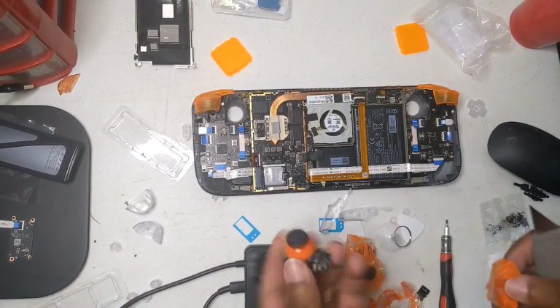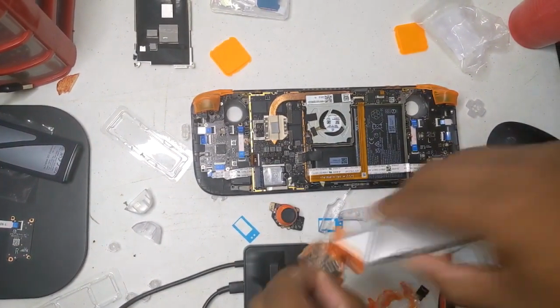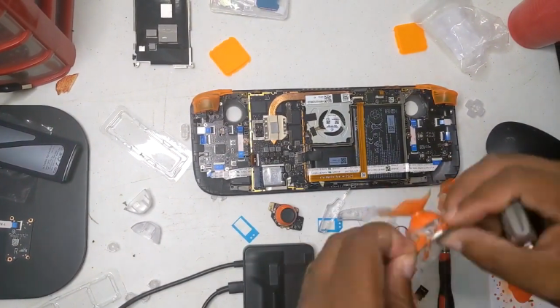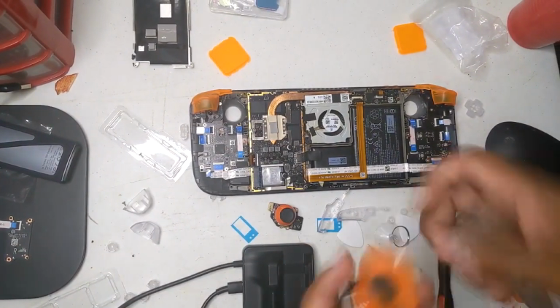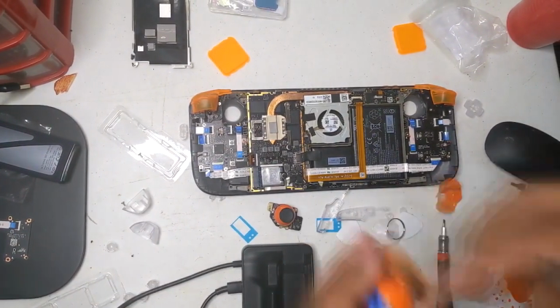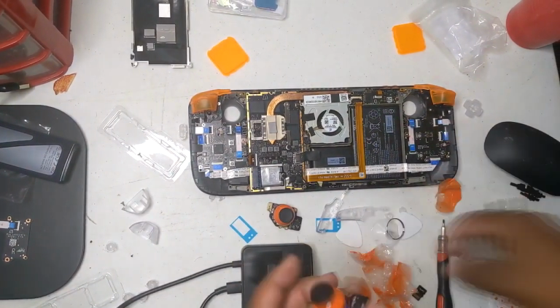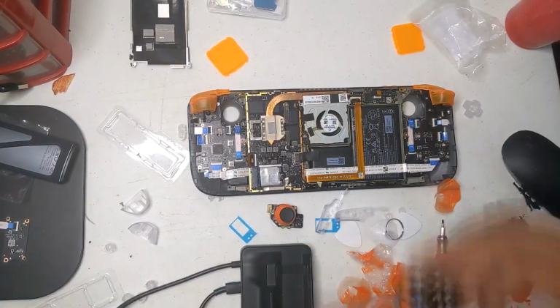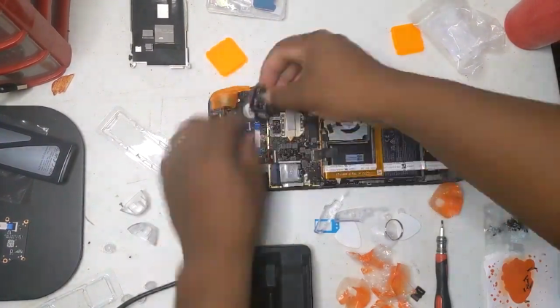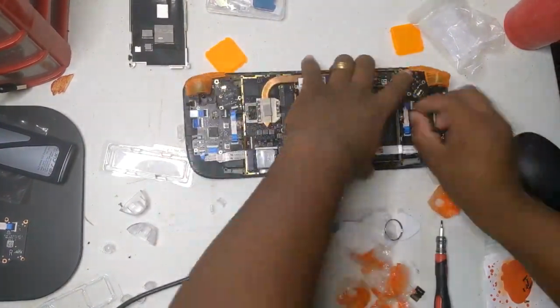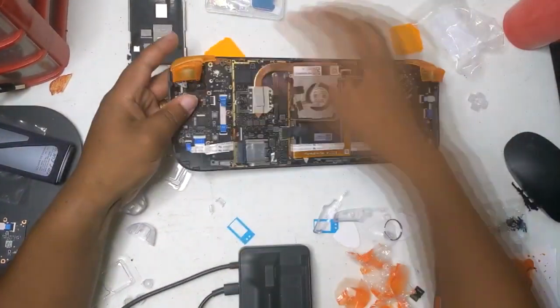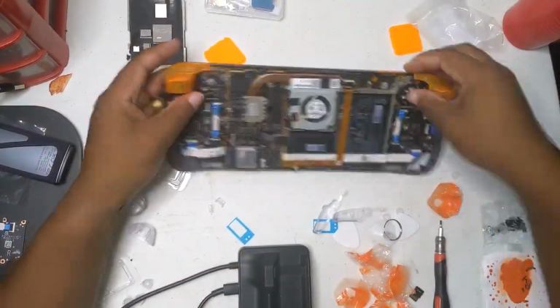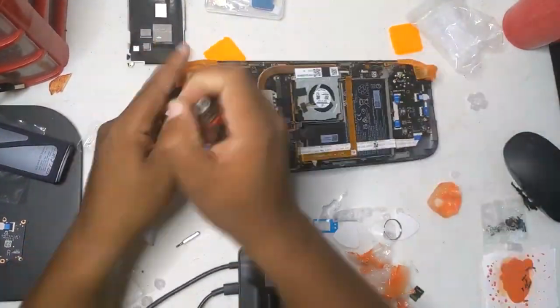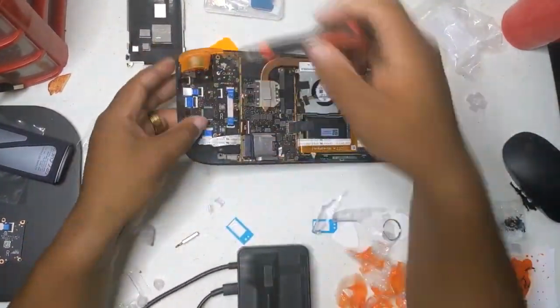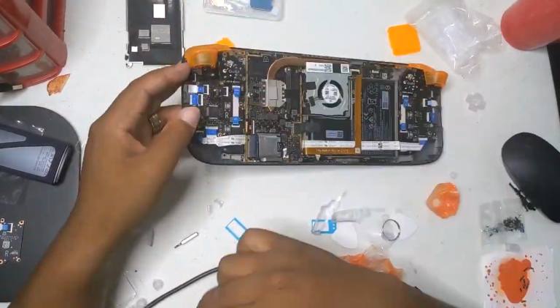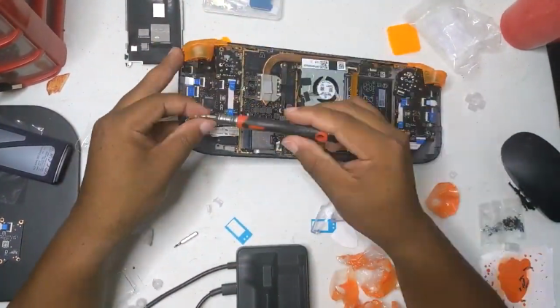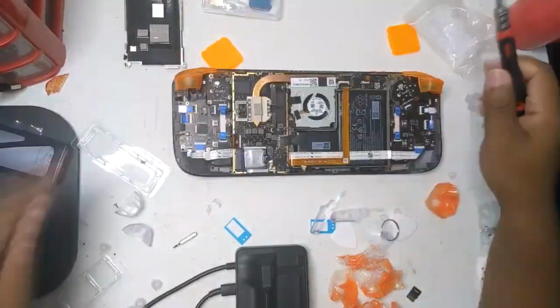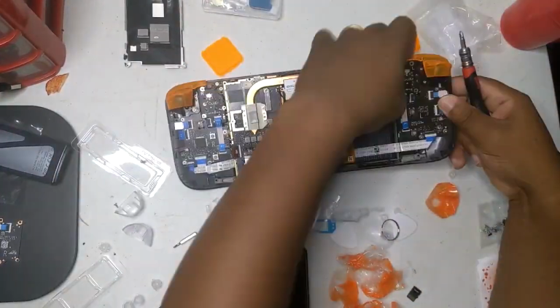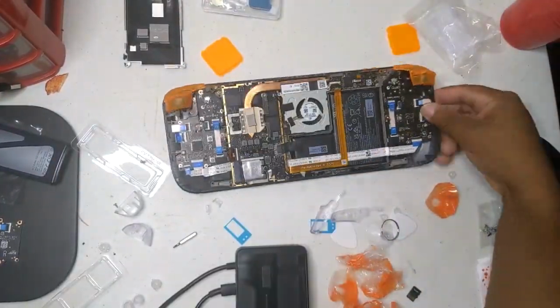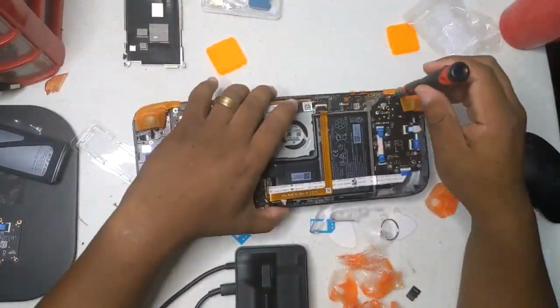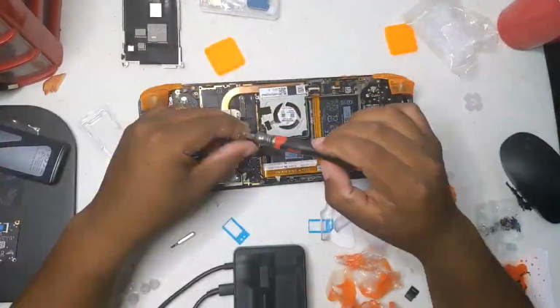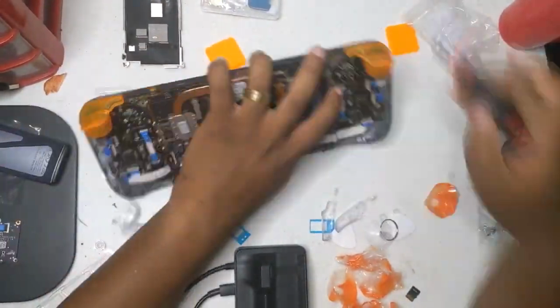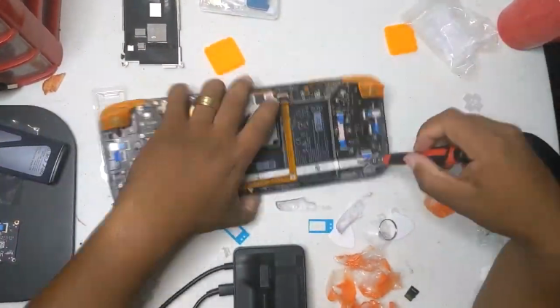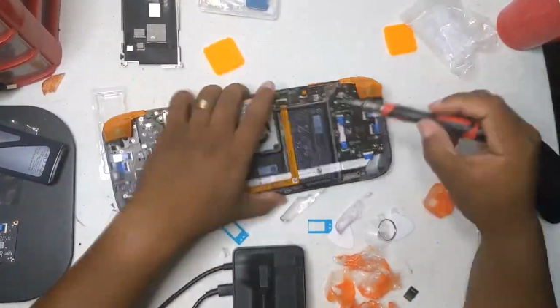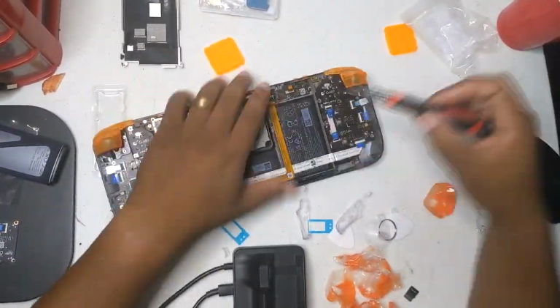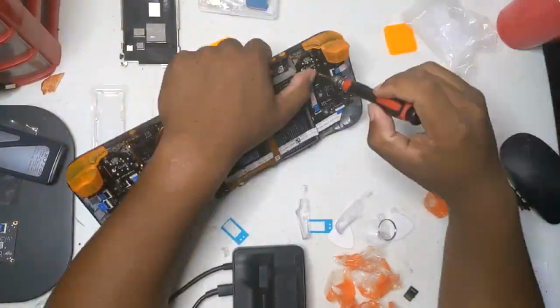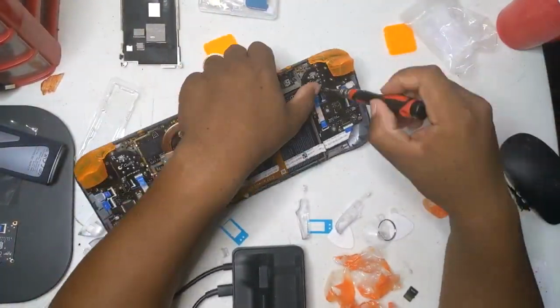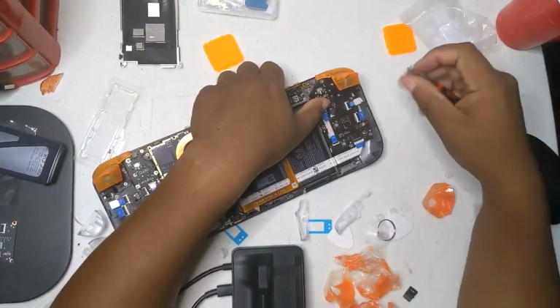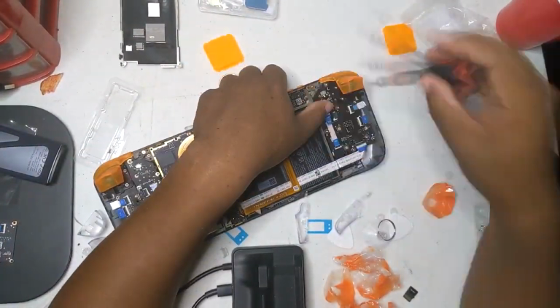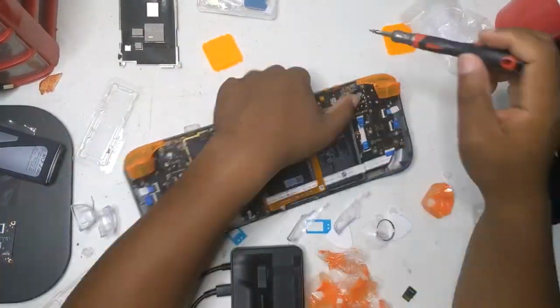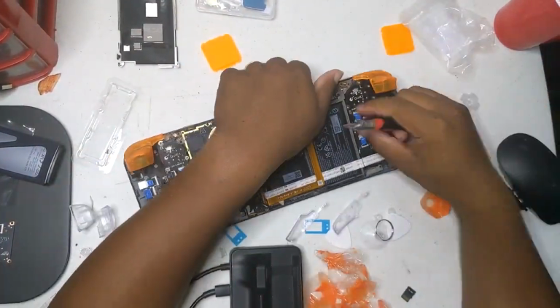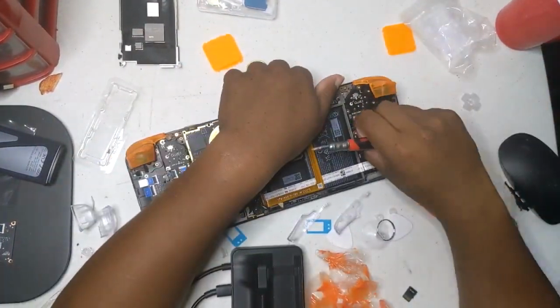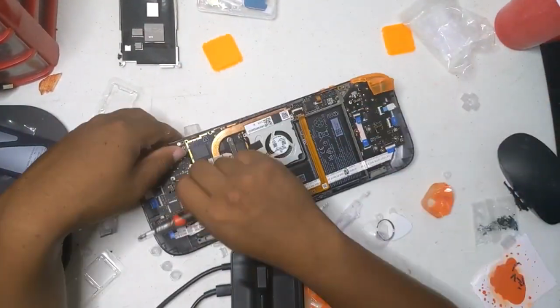The stable branch rollout is likely within the next month or two, which is huge because it'll bring all these updates to everyone without needing the preview channel.